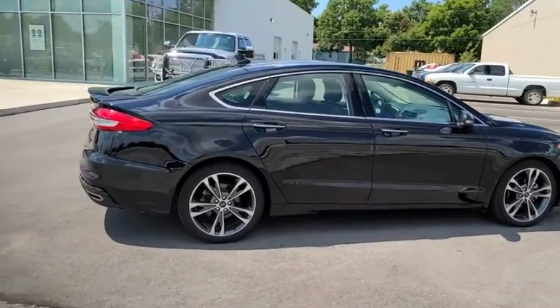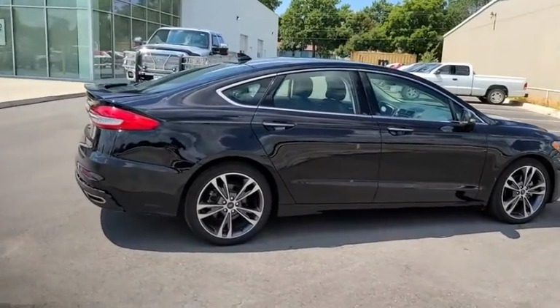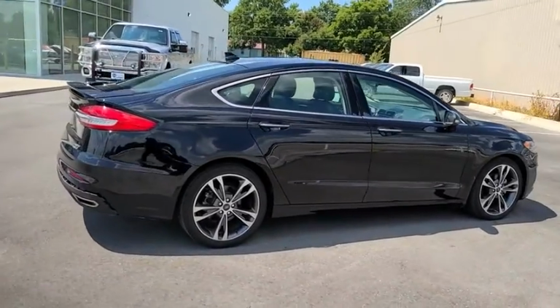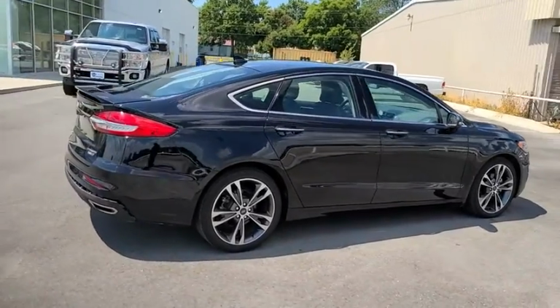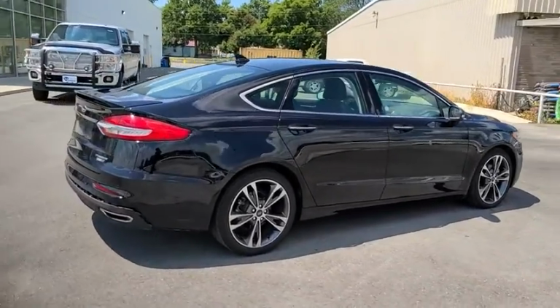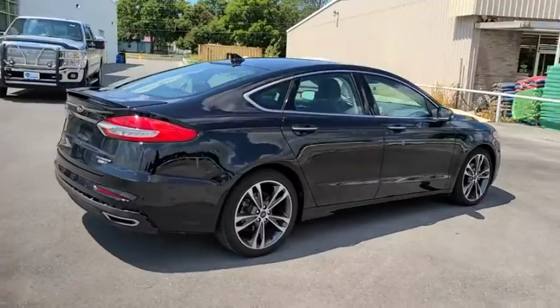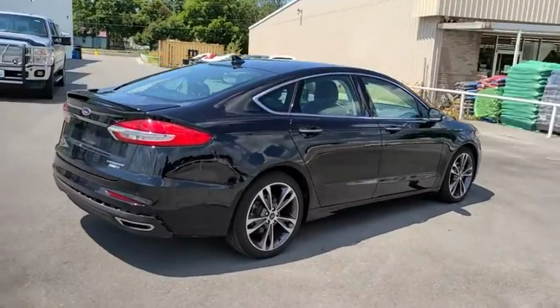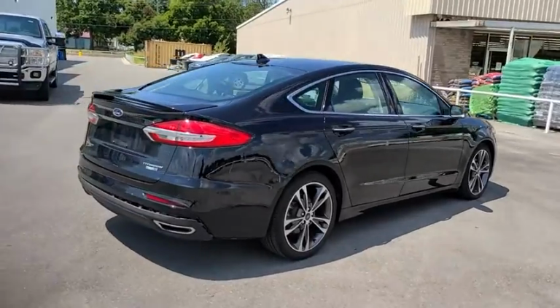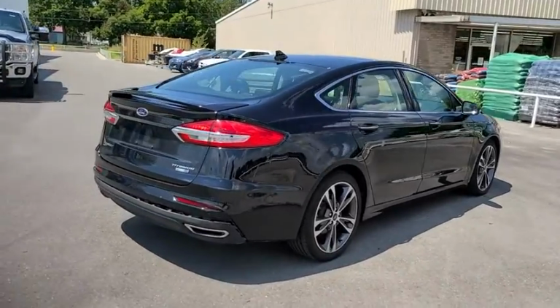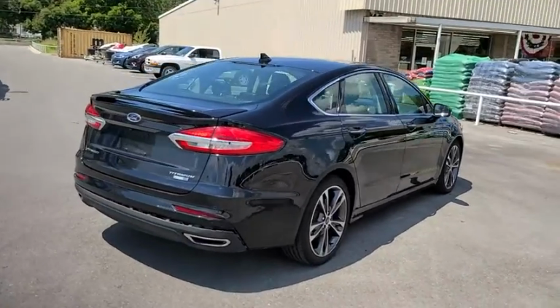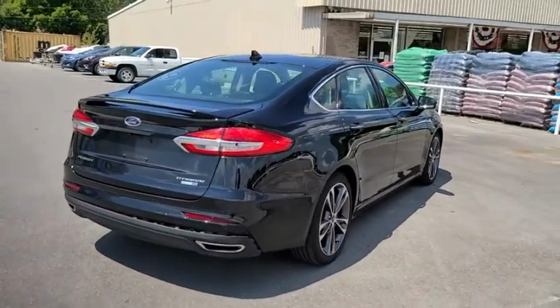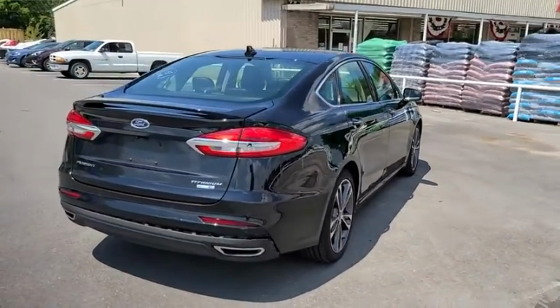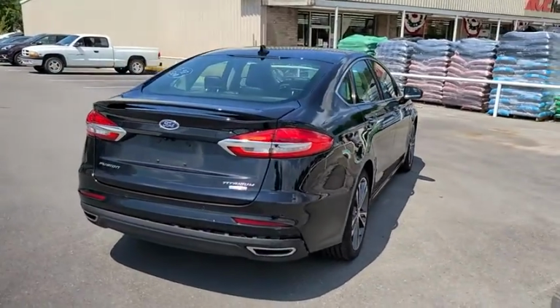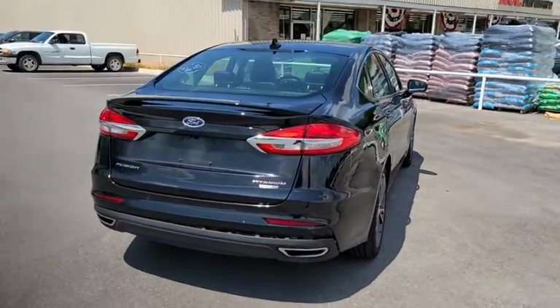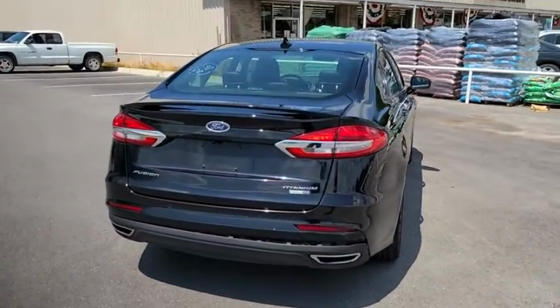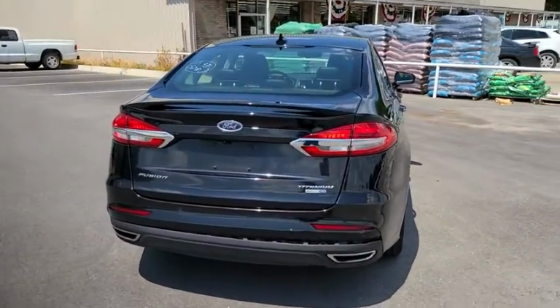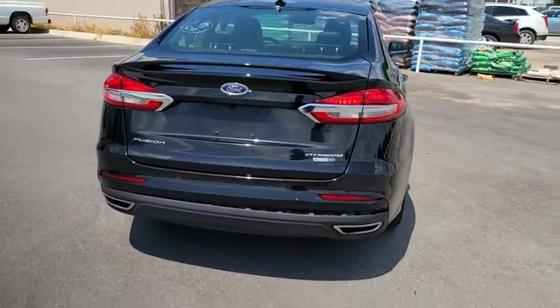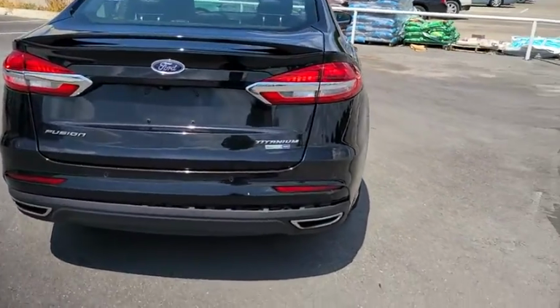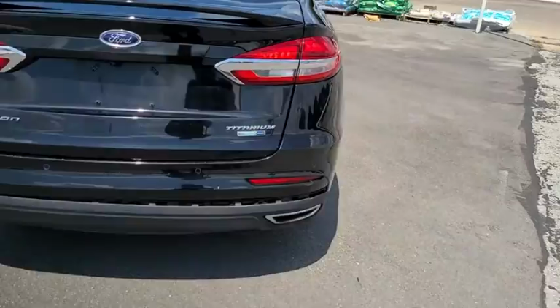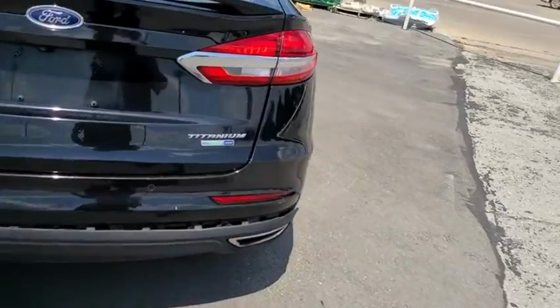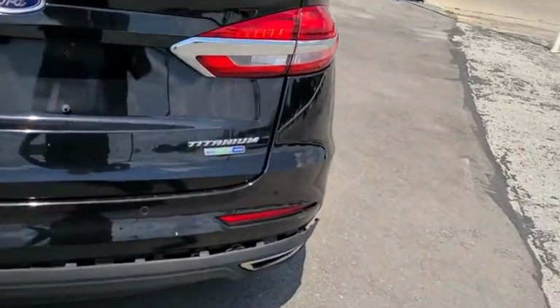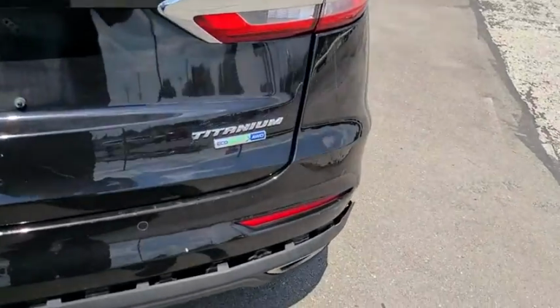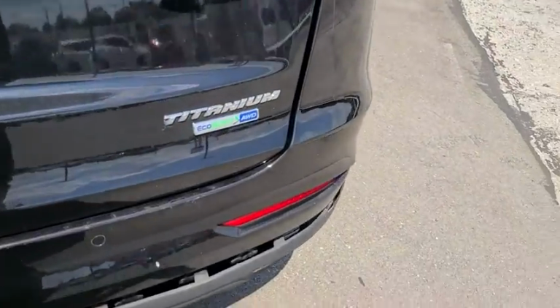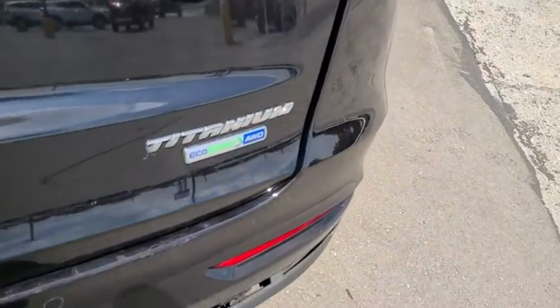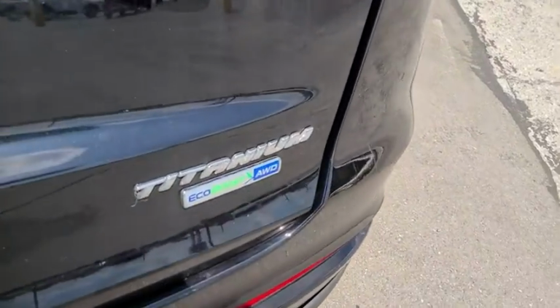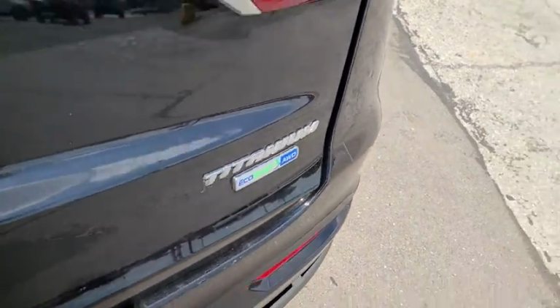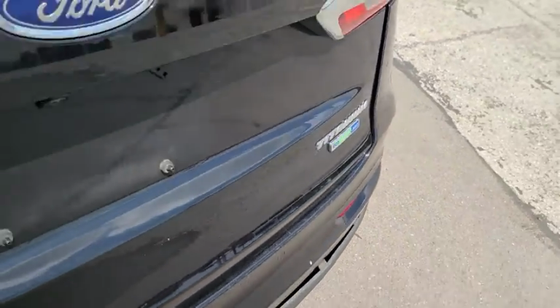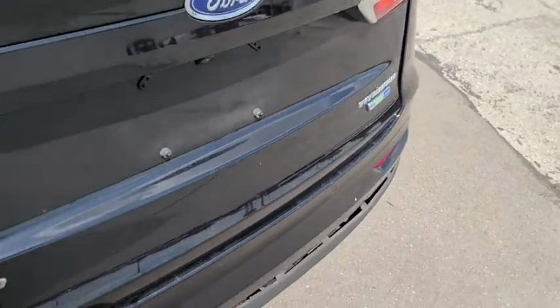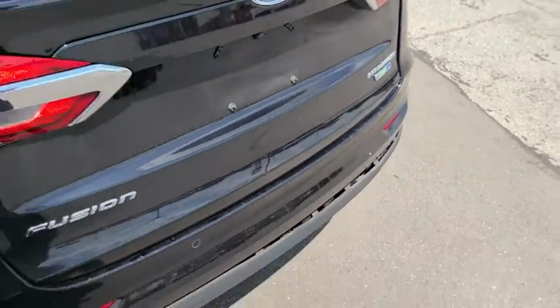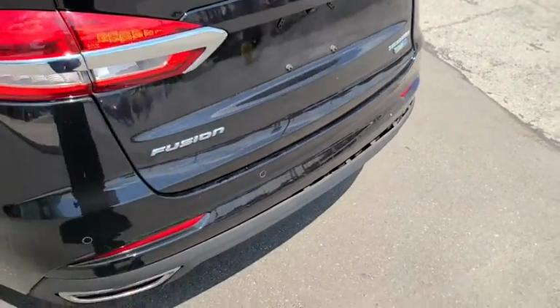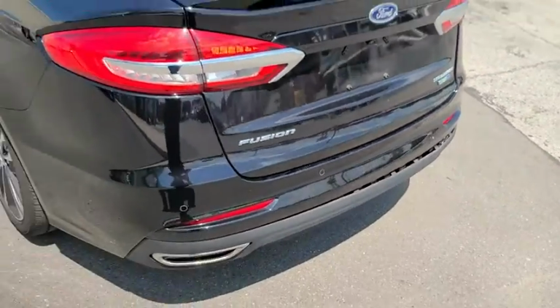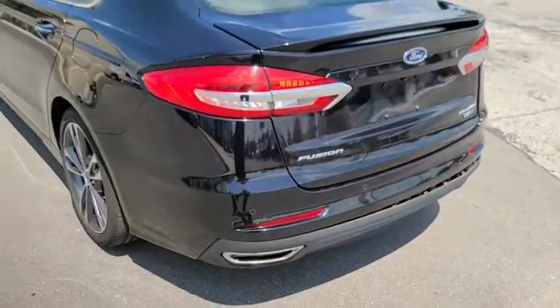Power passenger seats, traction control, navigation system, dual airbags, power steering, four-wheel disc brakes, universal garage door opener, electronic stability control, rear window defroster.